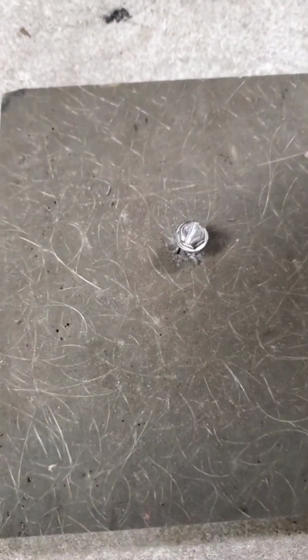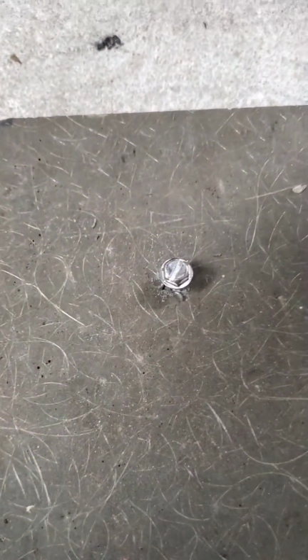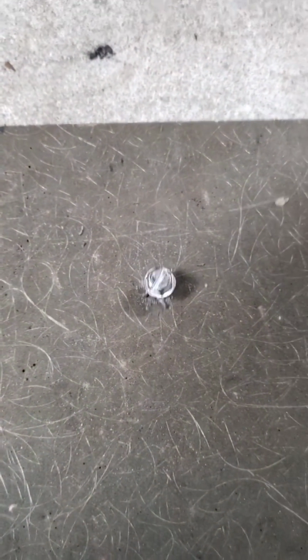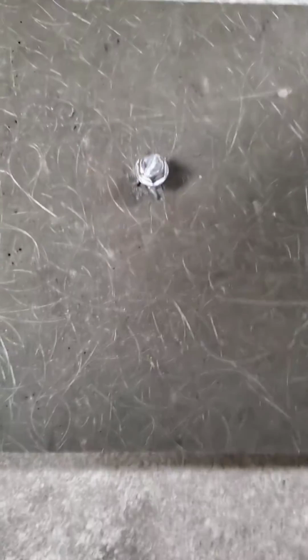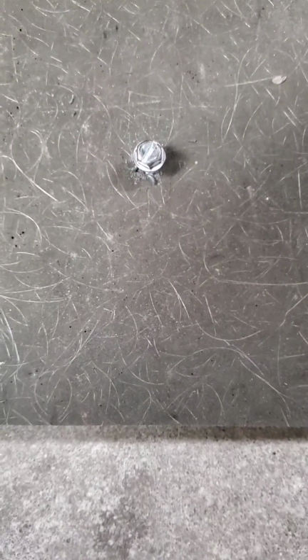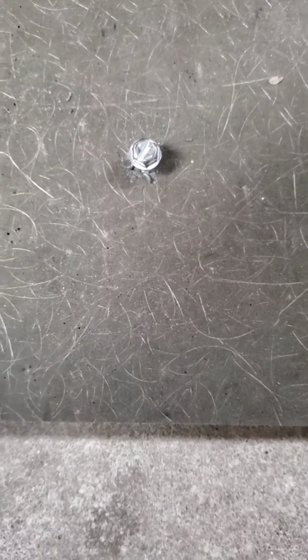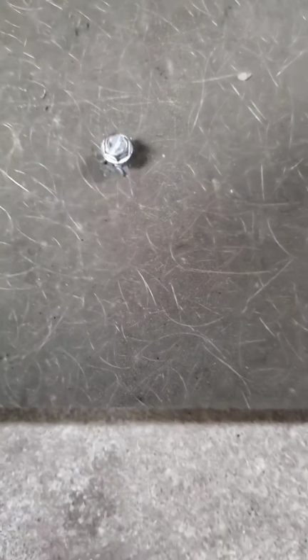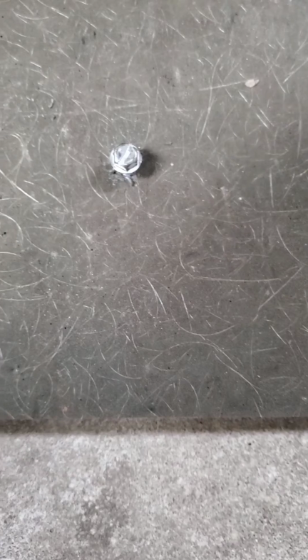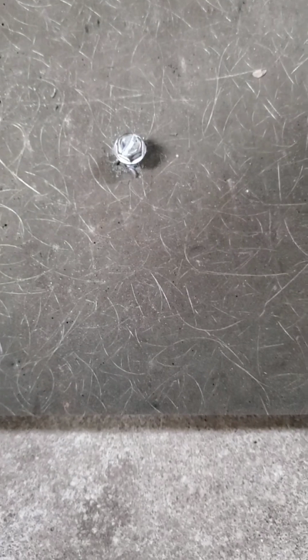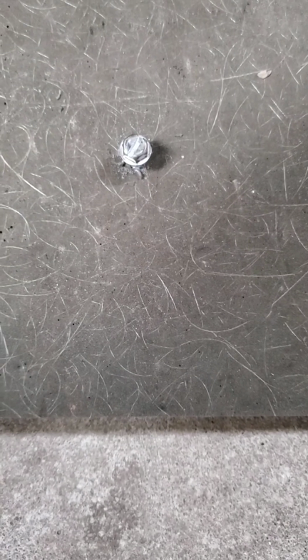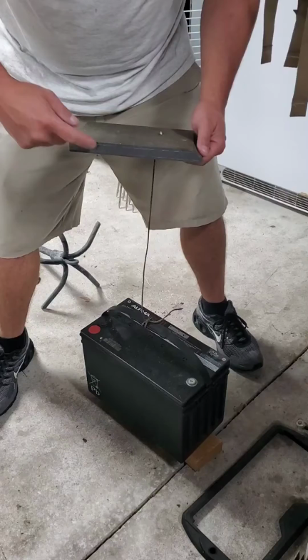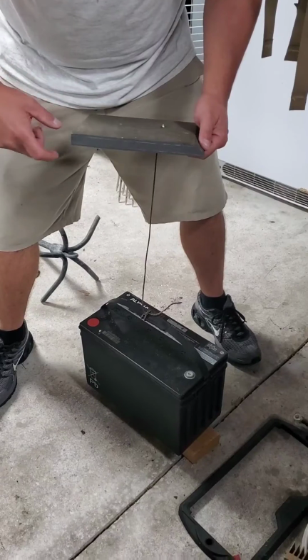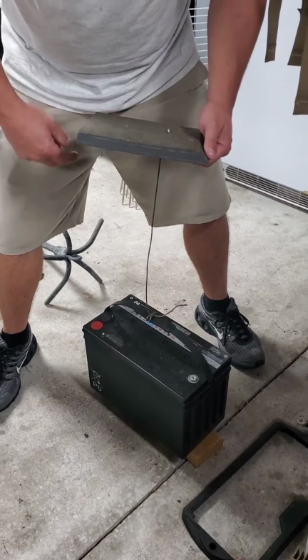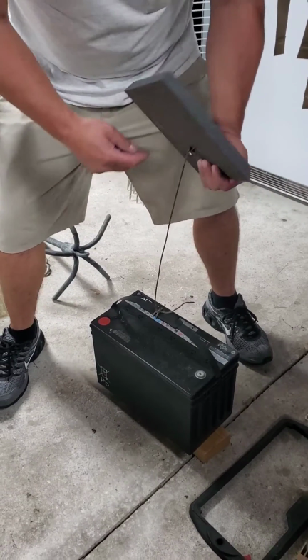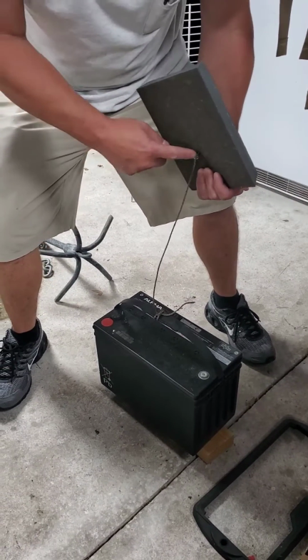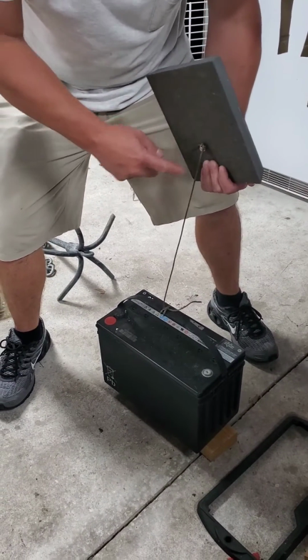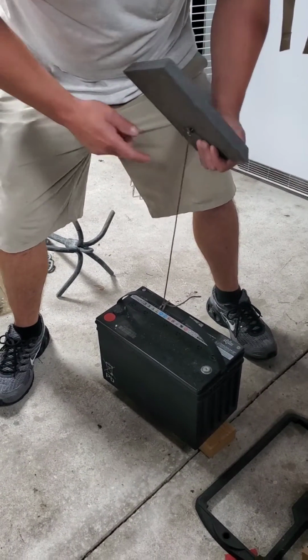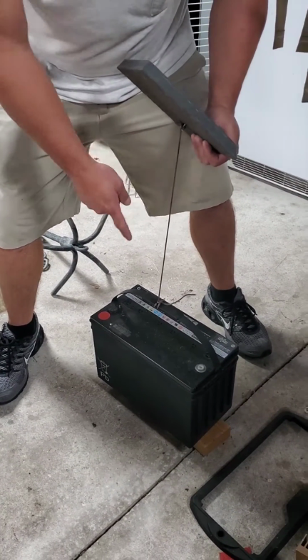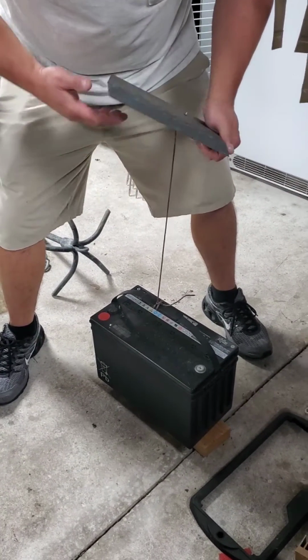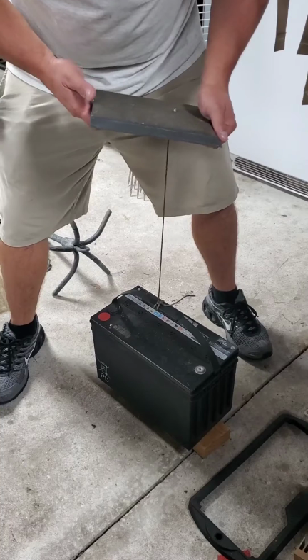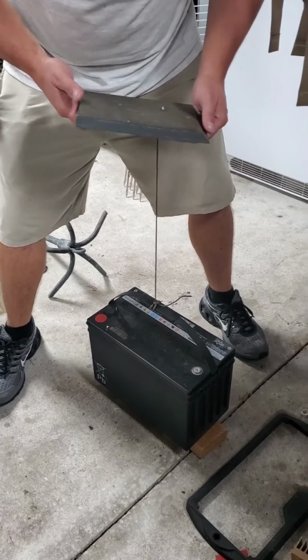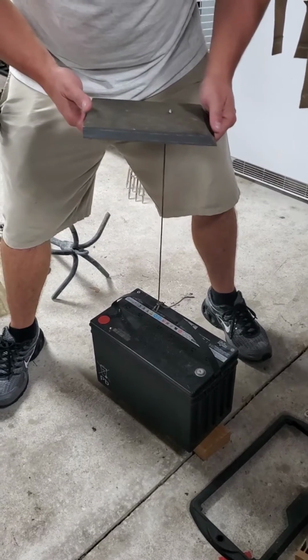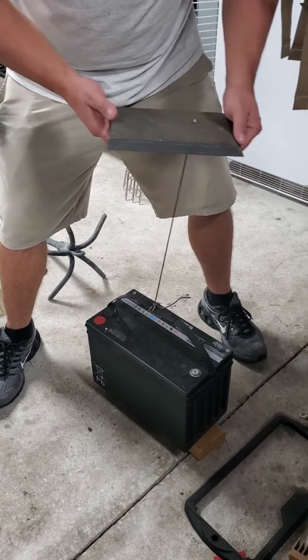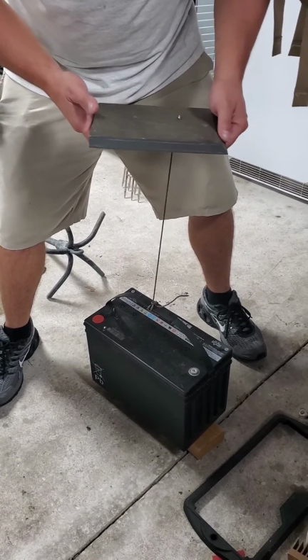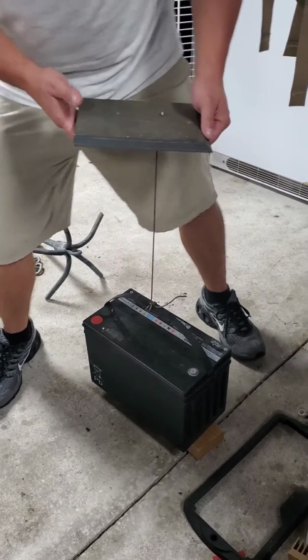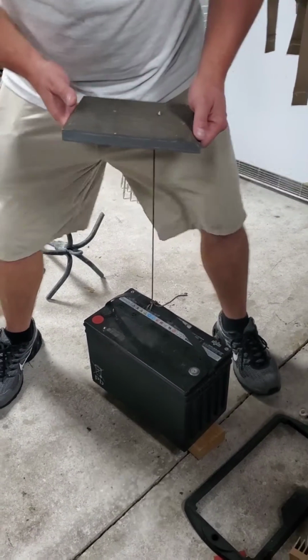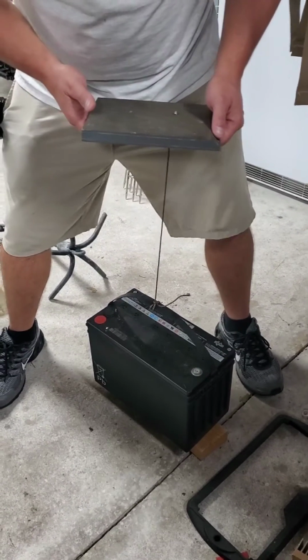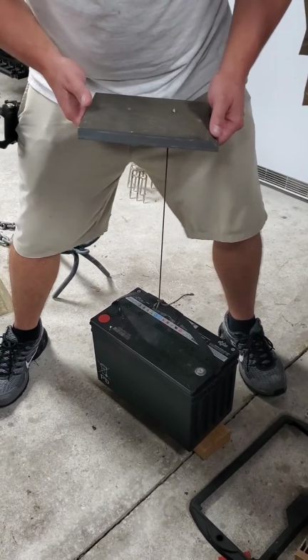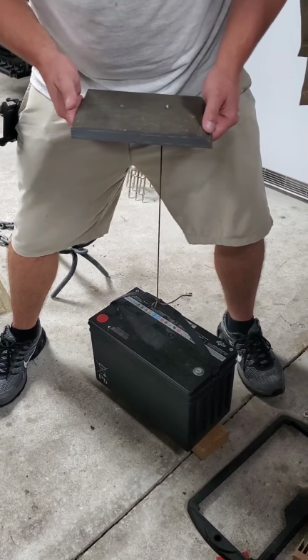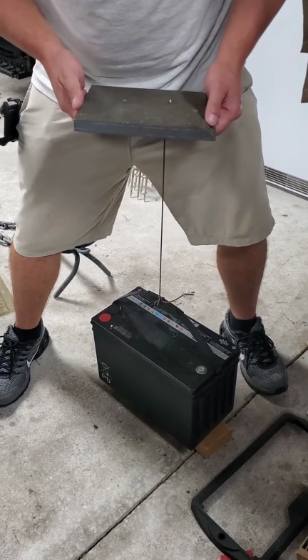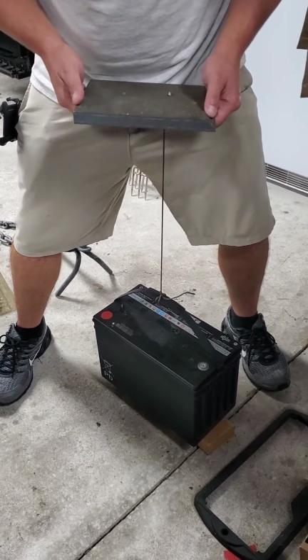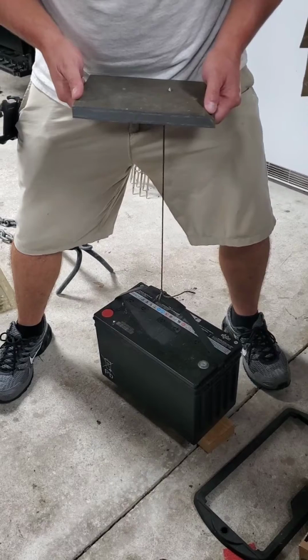Pretty impressive — the impact driver was working, so I think it'll hold a screw. Now we've got the Kusa, a screw, a piece of string, and a 75-pound battery. We're going to see if this screw will hold 75 pounds.